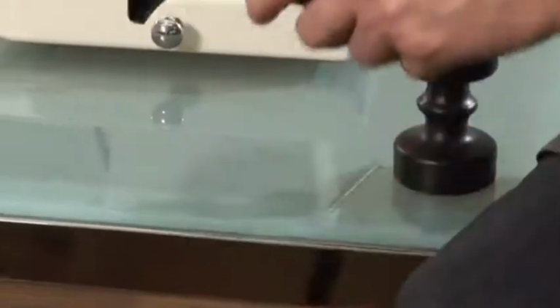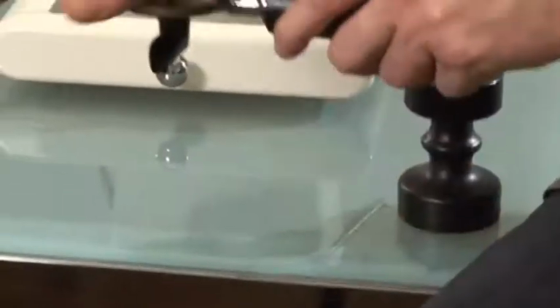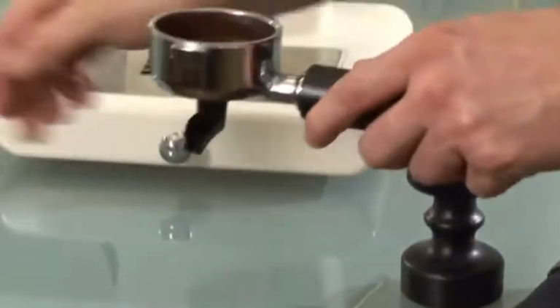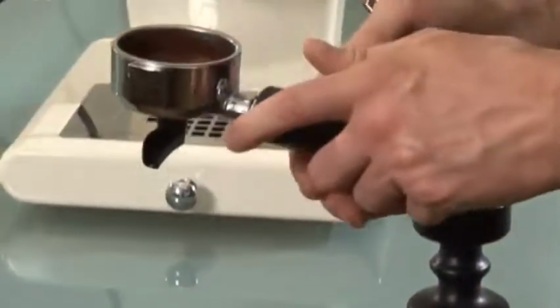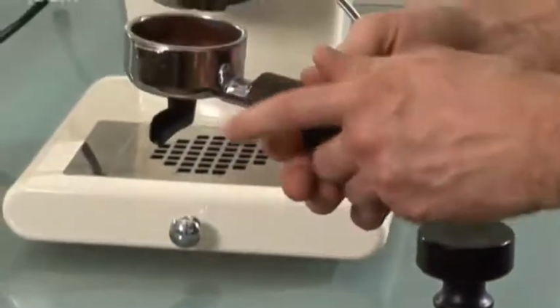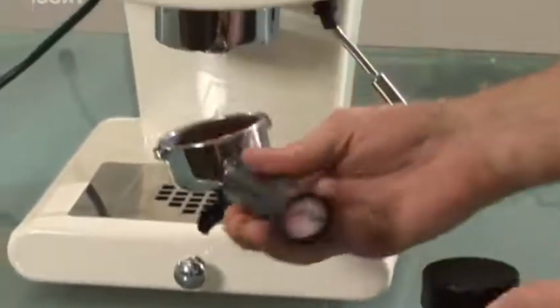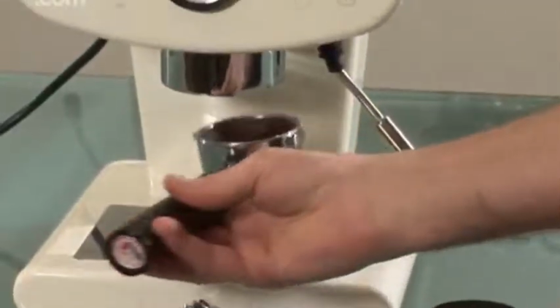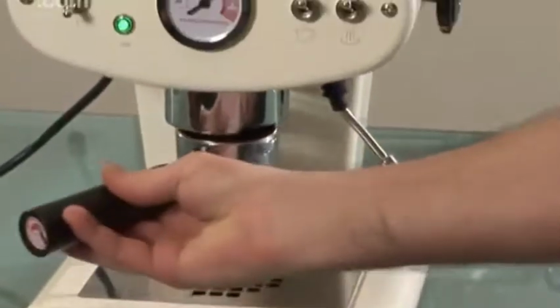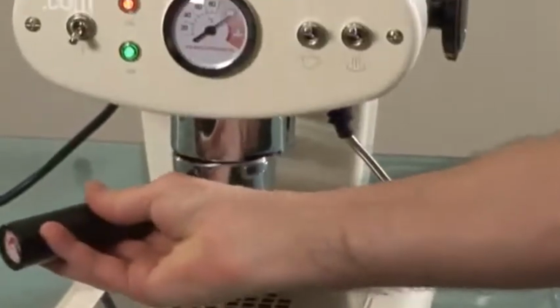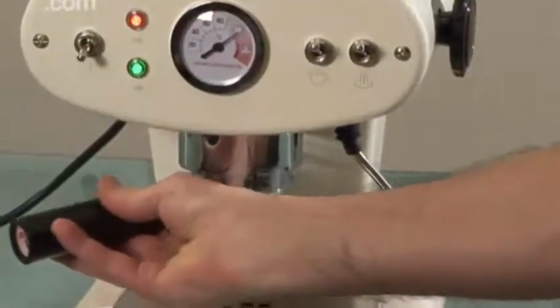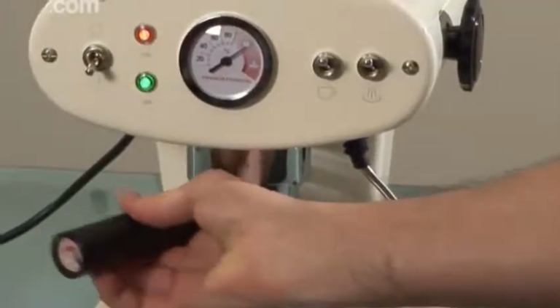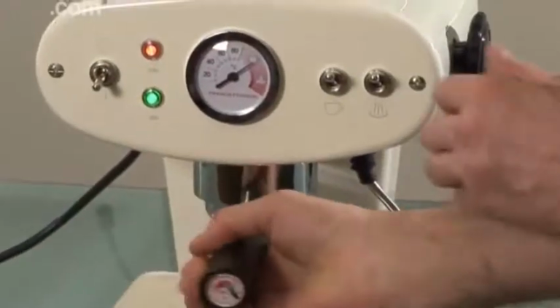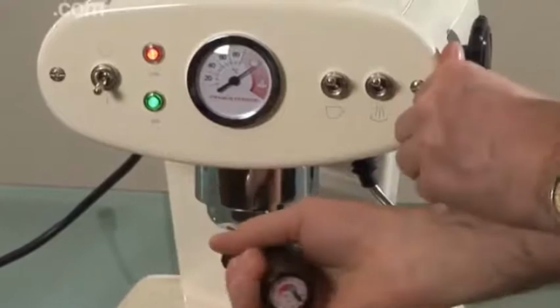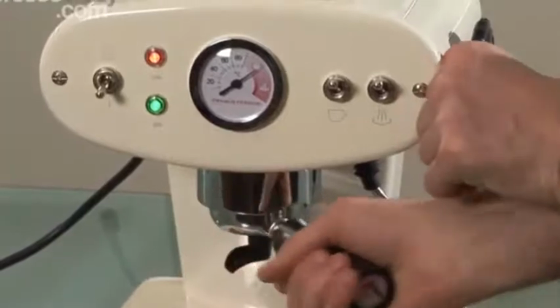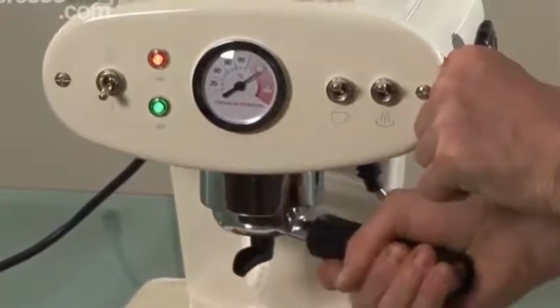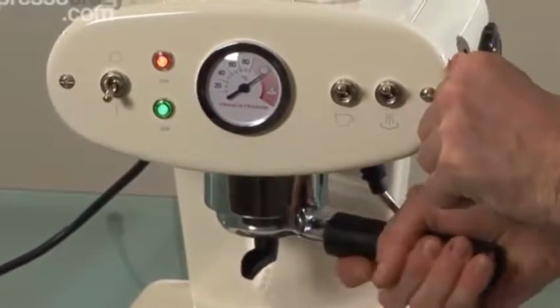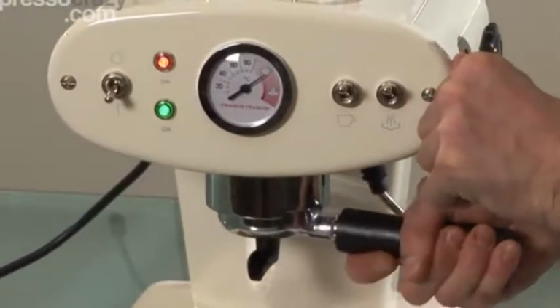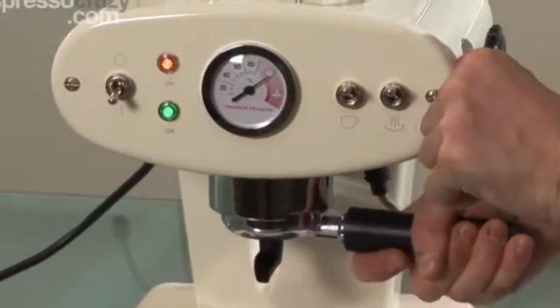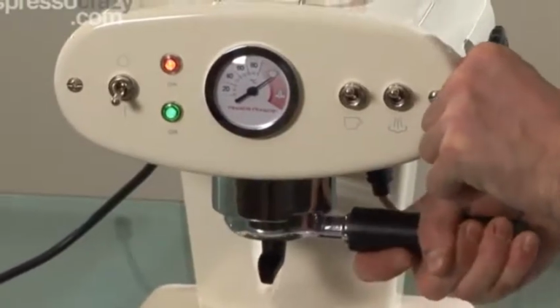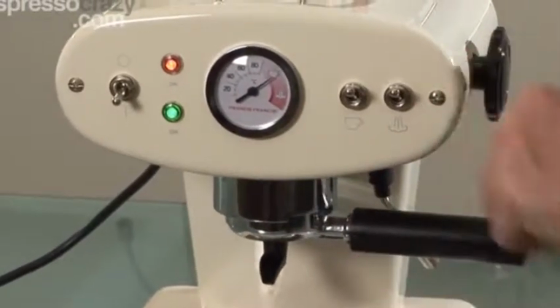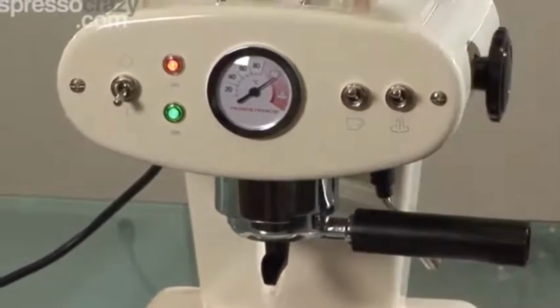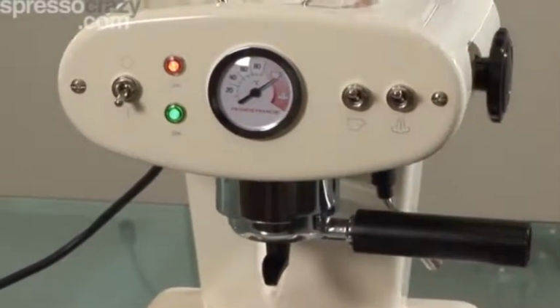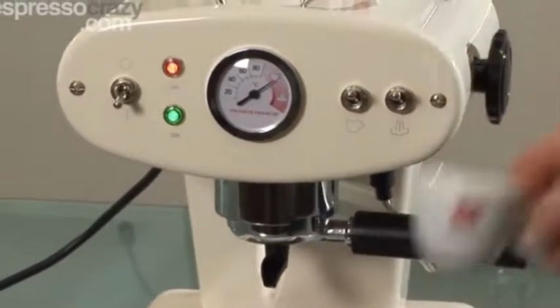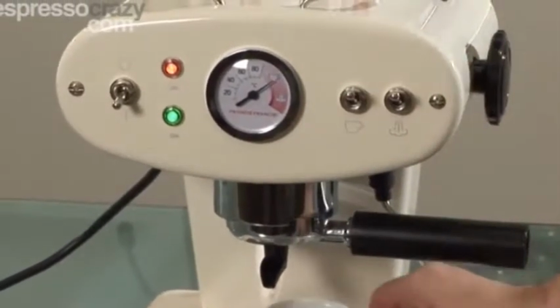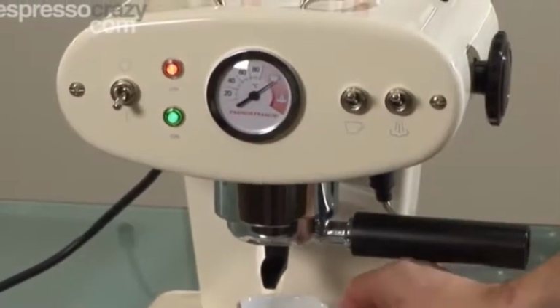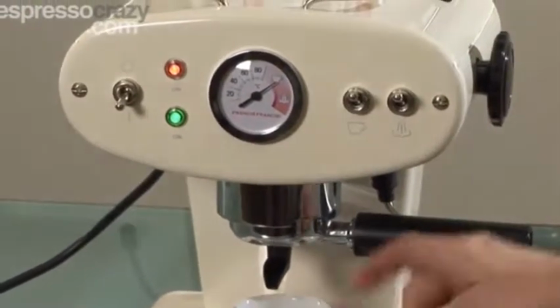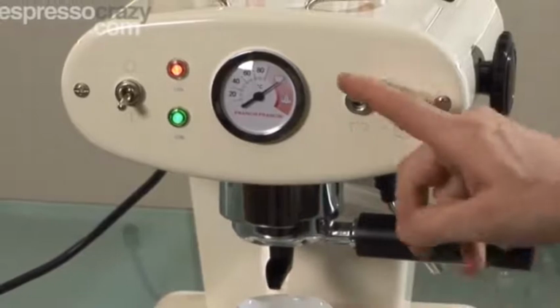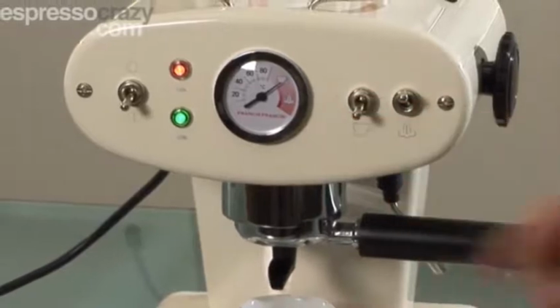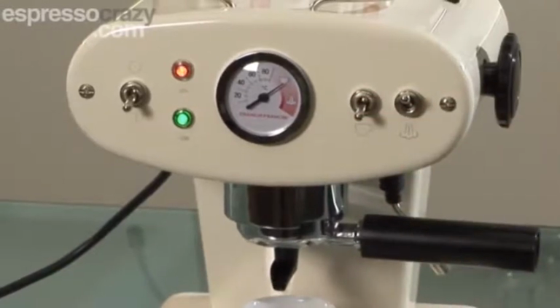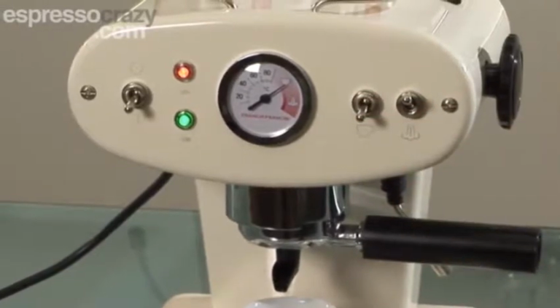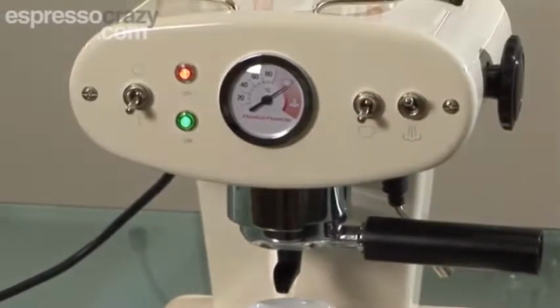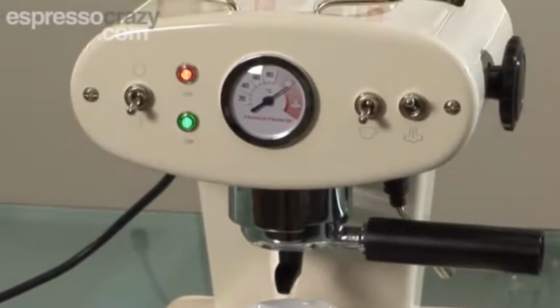Wipe the handle before it goes into the machine. Put it into the machine and securely lock it to the right. Take your cup, and it should make the most perfect espresso.